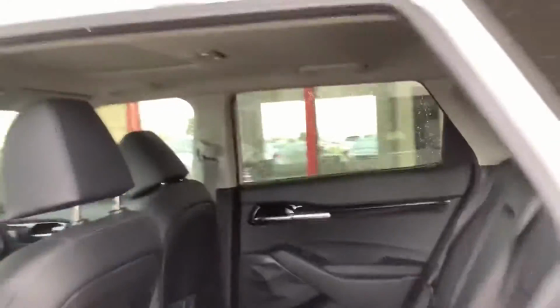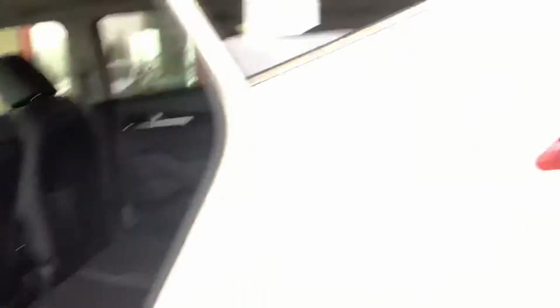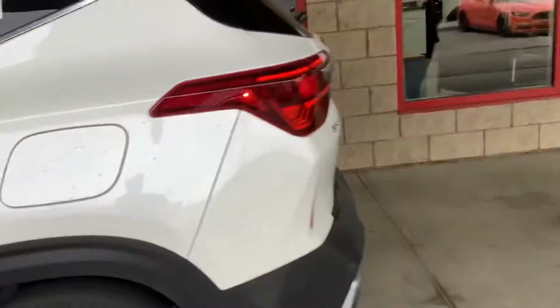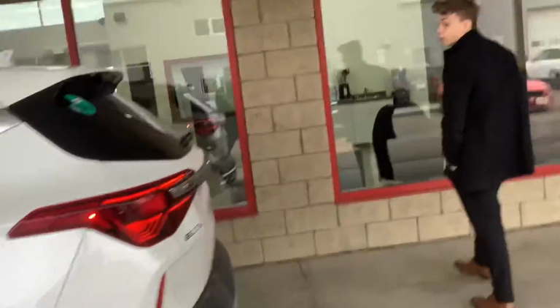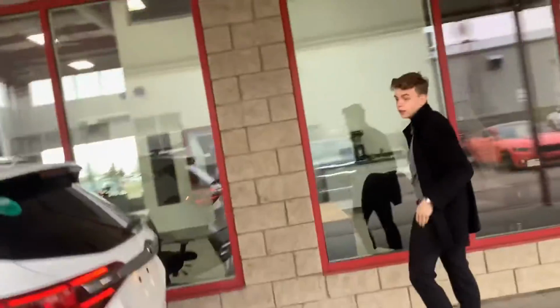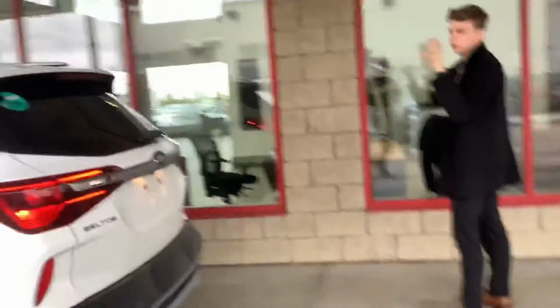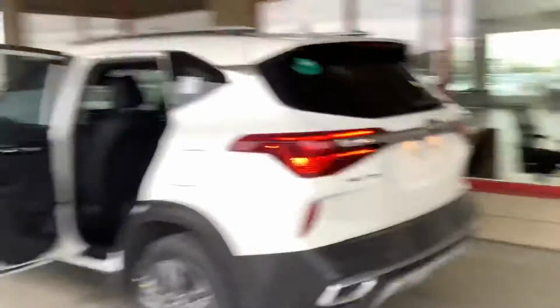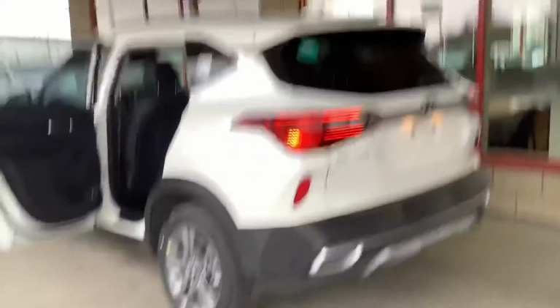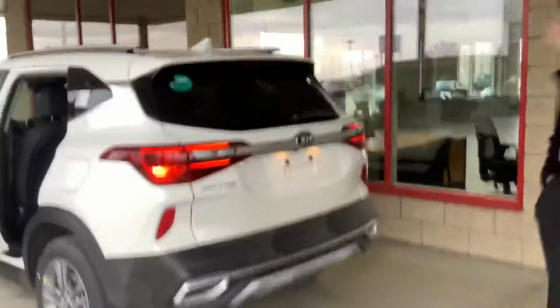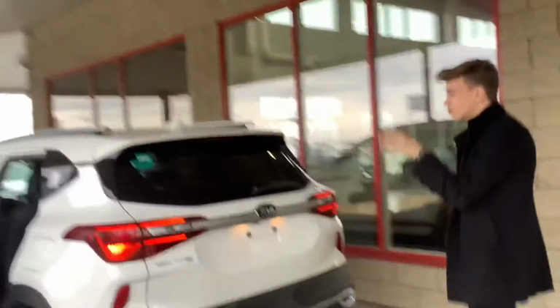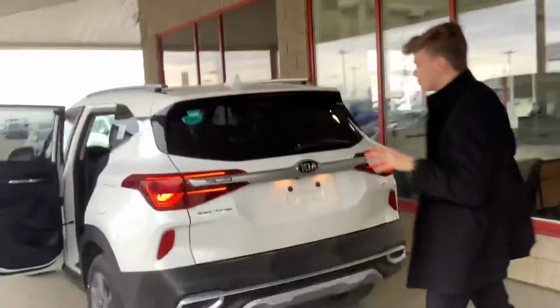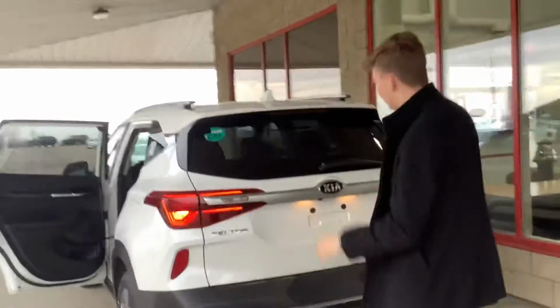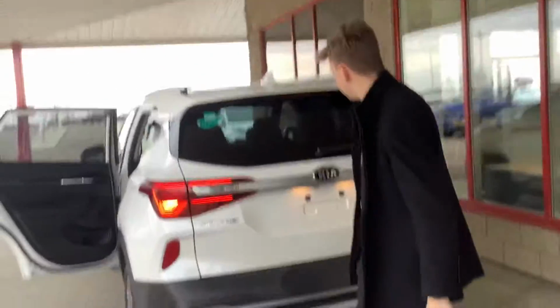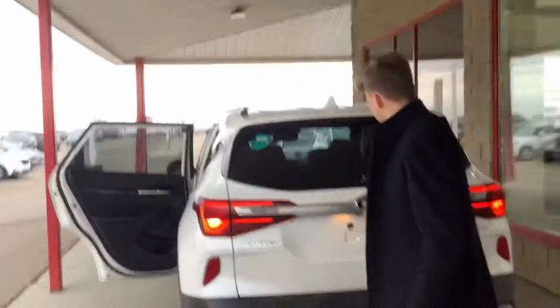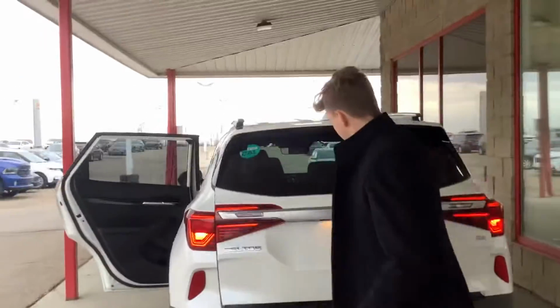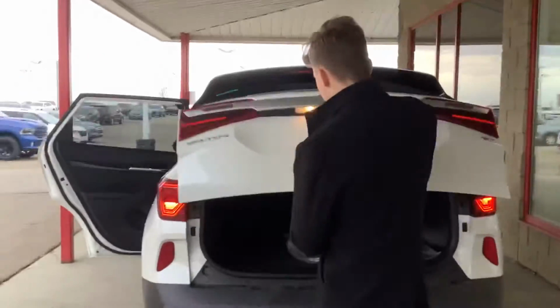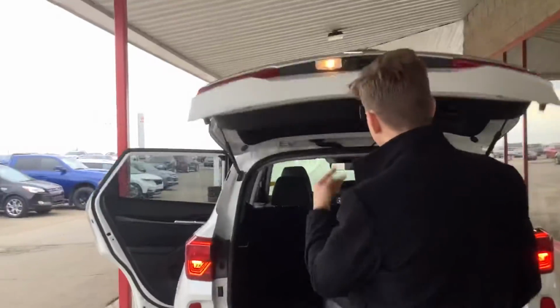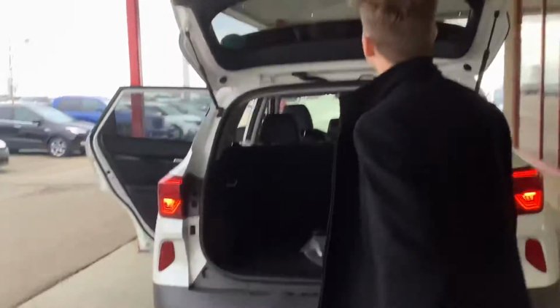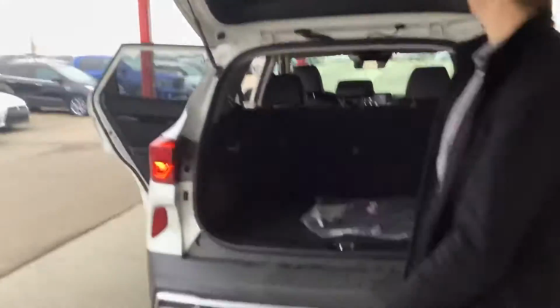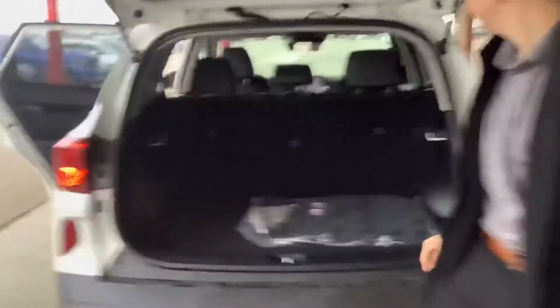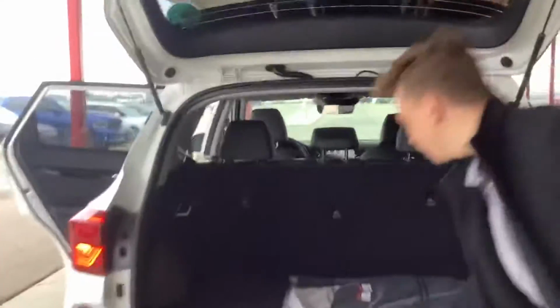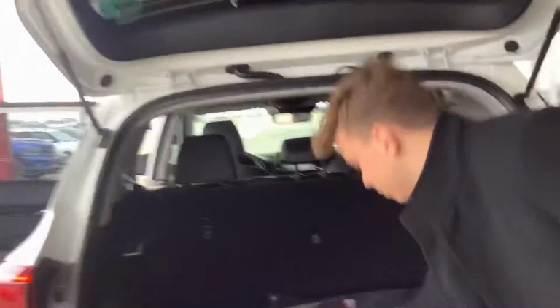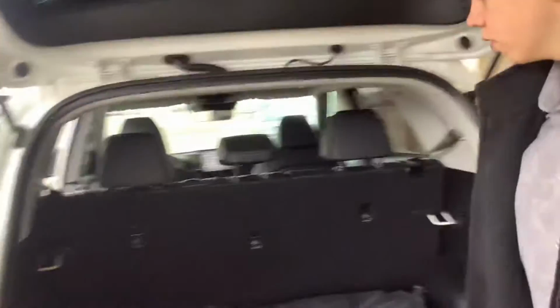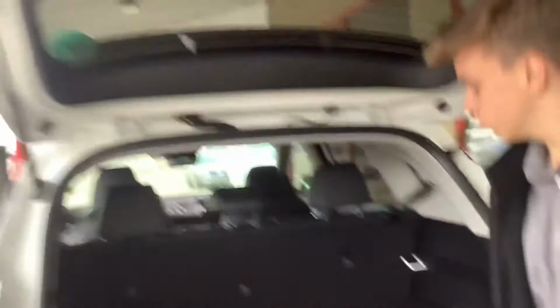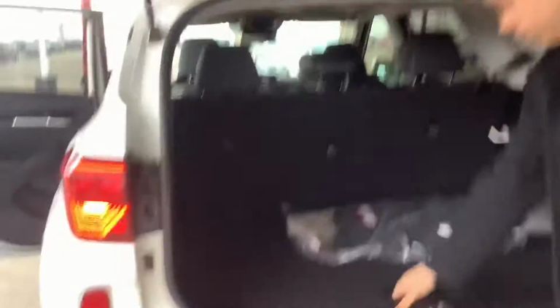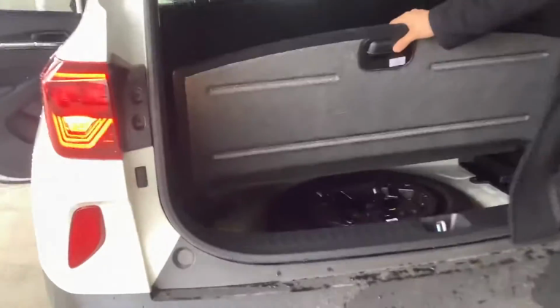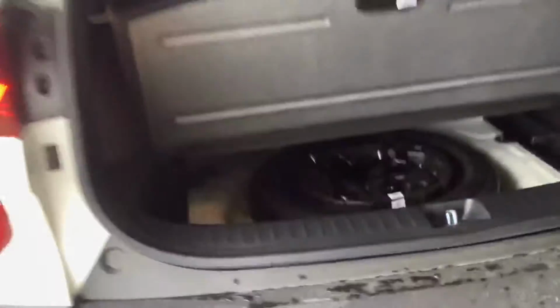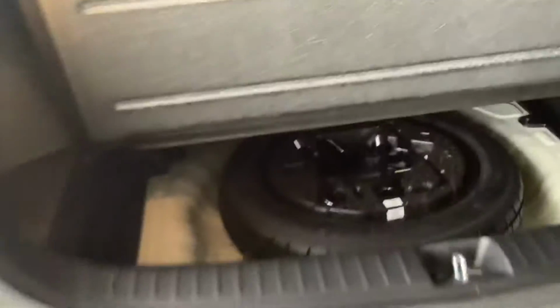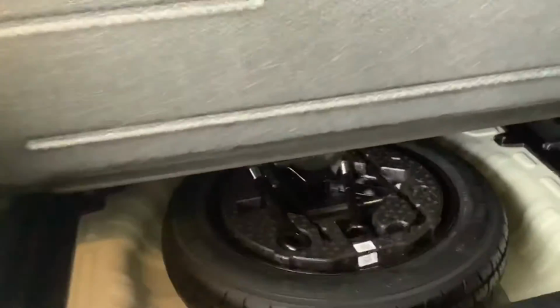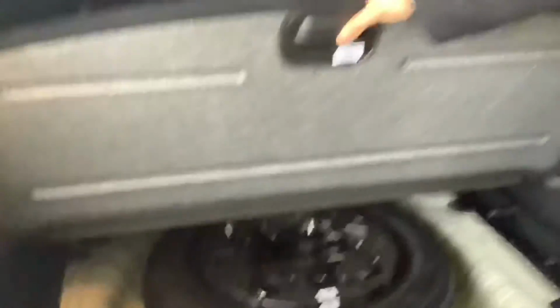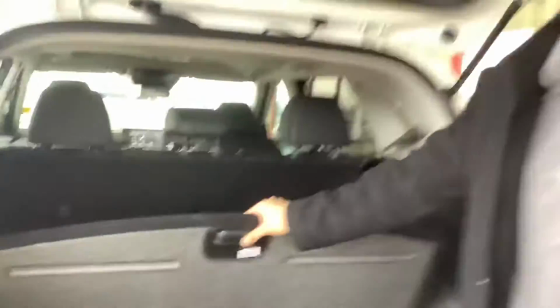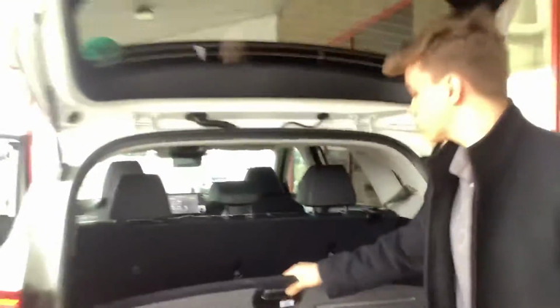Coming to the back side of the vehicle here, you'll want to see your Kia badge extended throughout, as well as your tail lights here. And of course, your power liftgate there. And then of course, your spare tire and all the tools required.